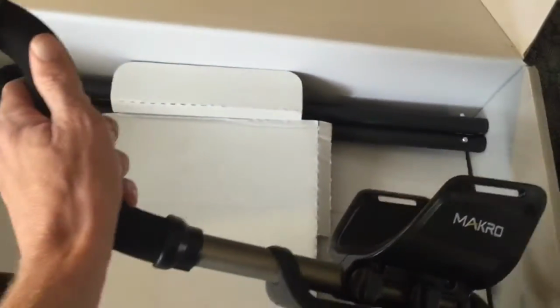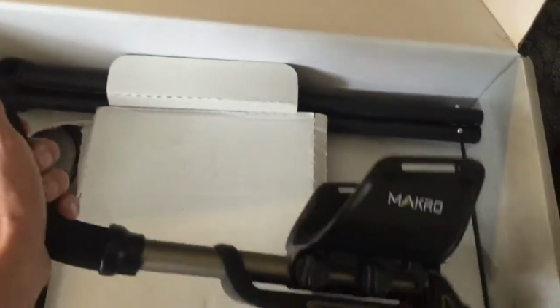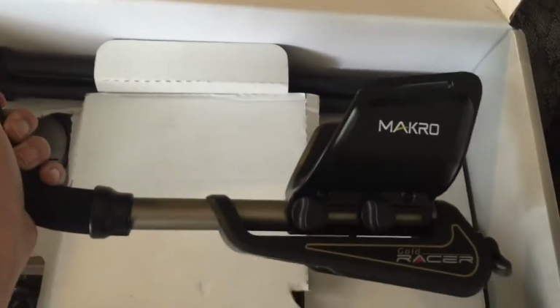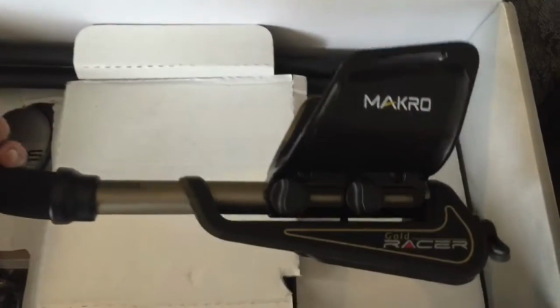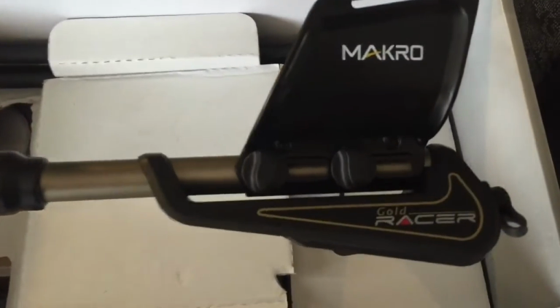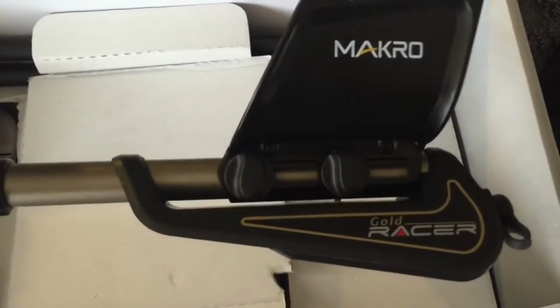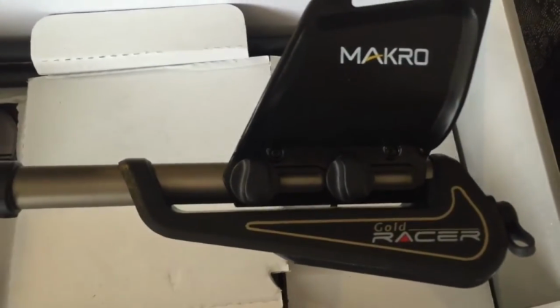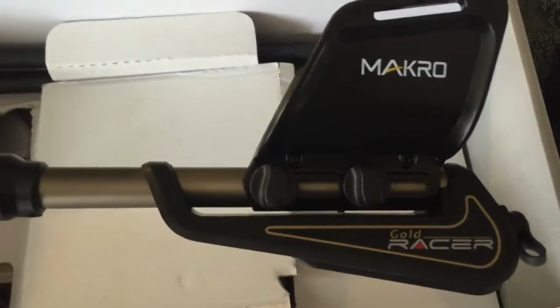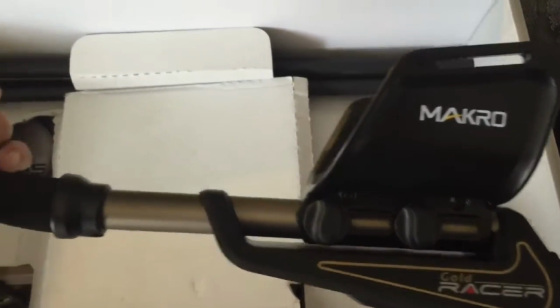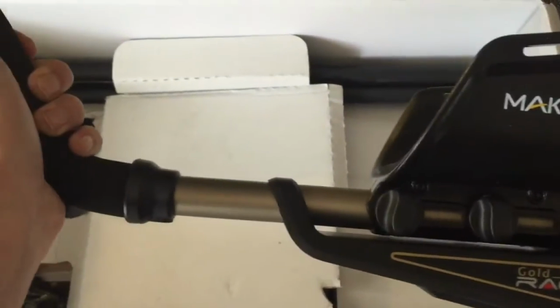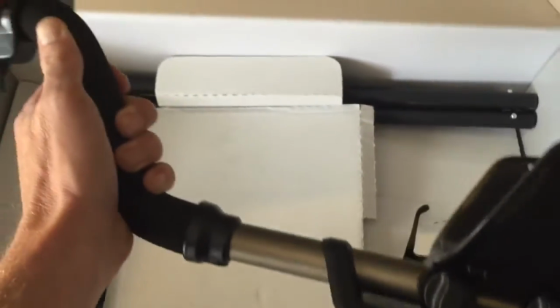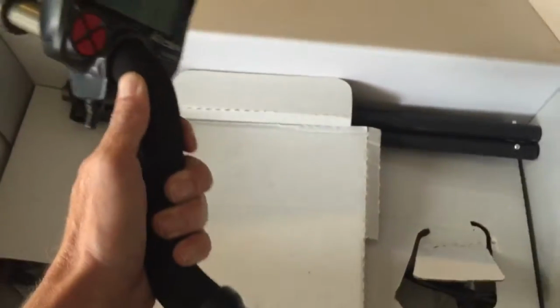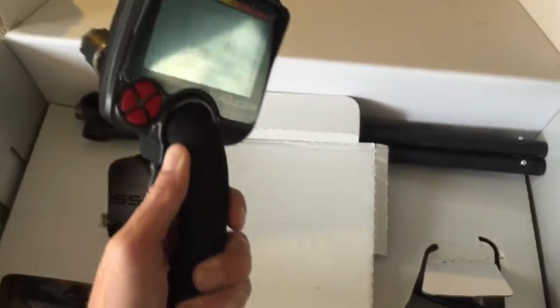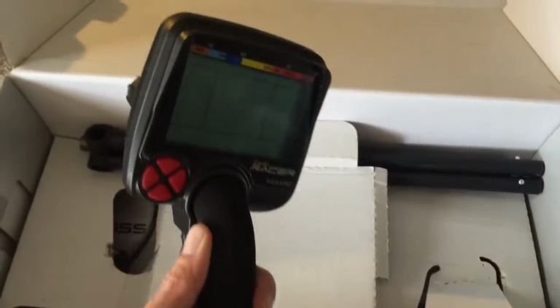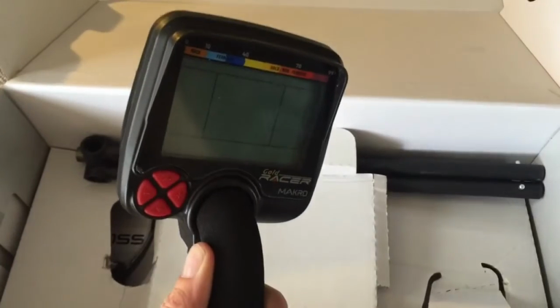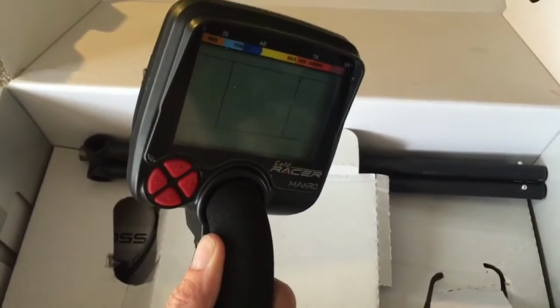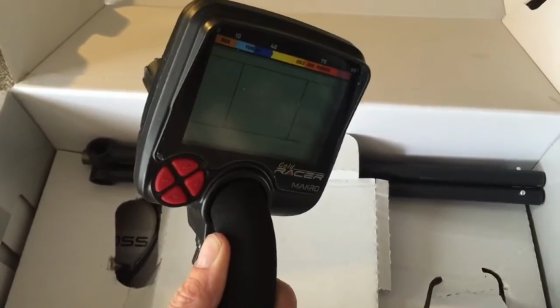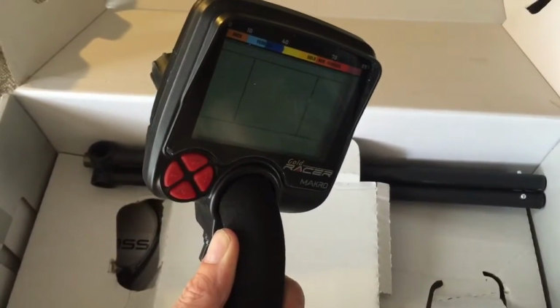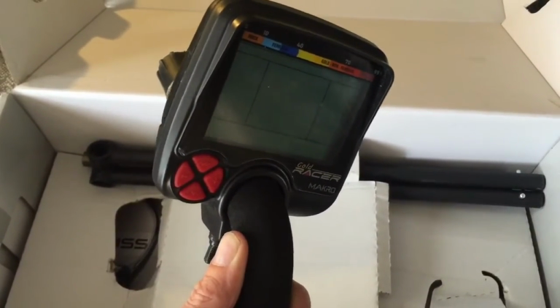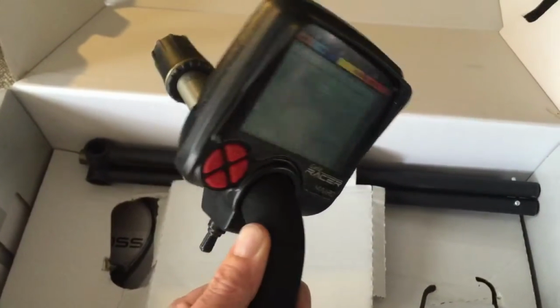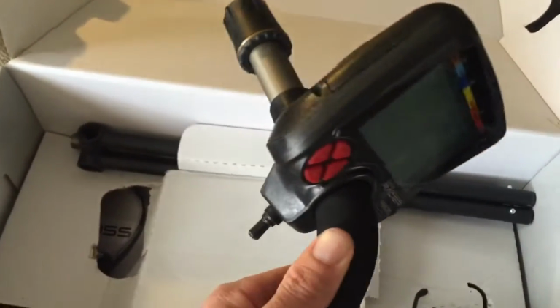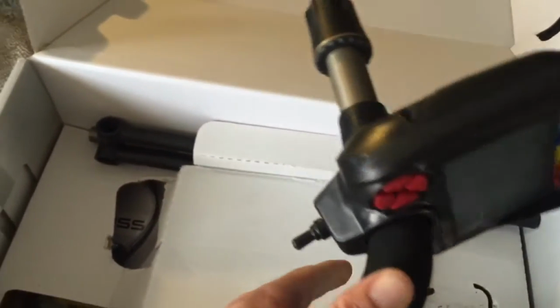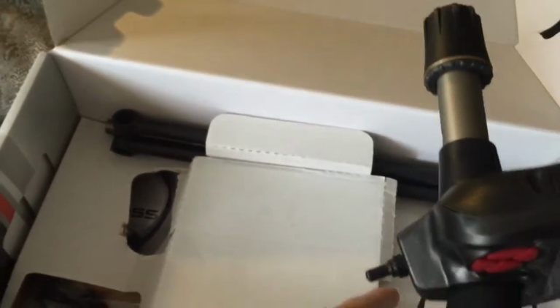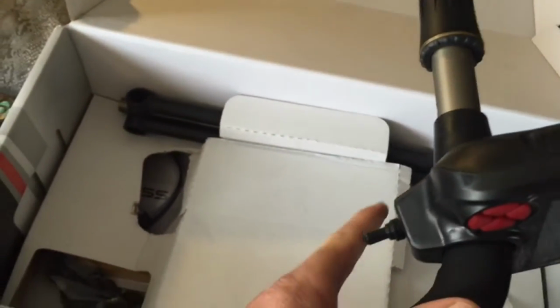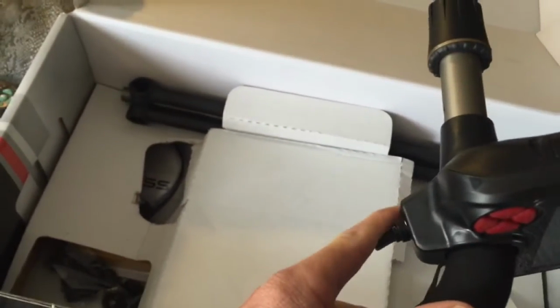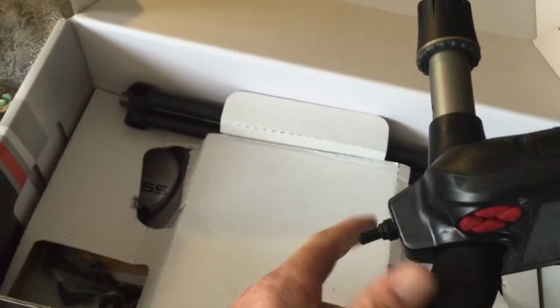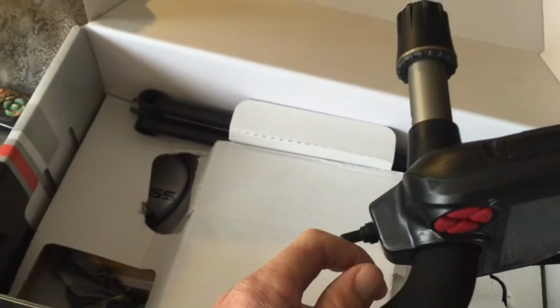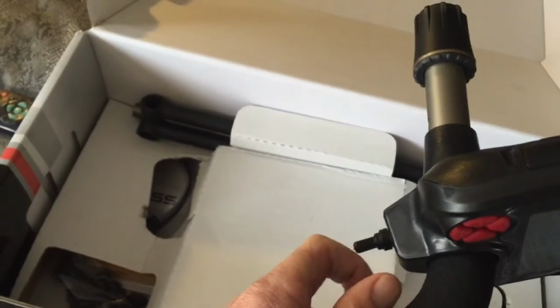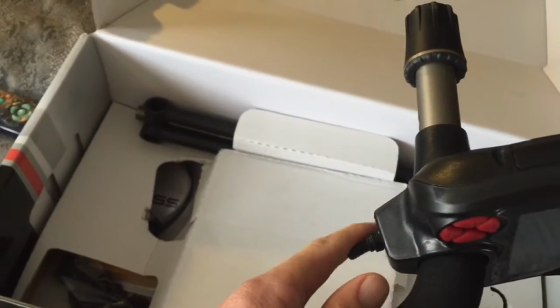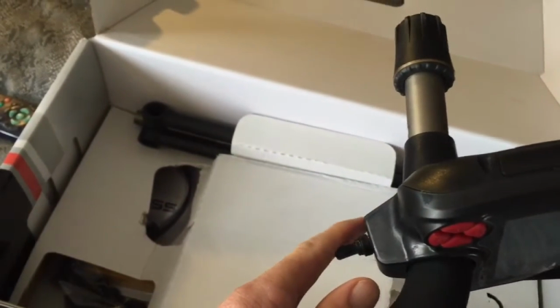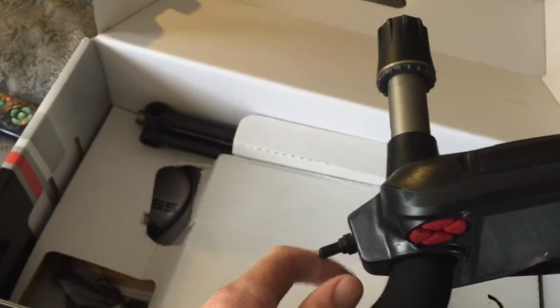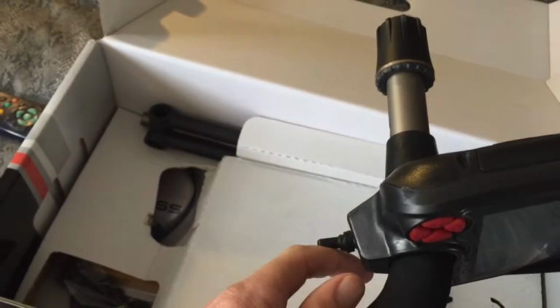Have a look at the body of the detector itself — it's a great detector. It looks great in black, and the machine is very smart looking, with a pinpoint and ground balance trigger.